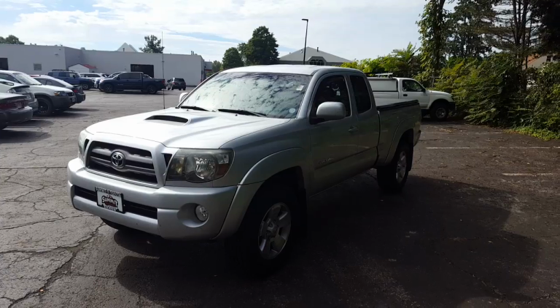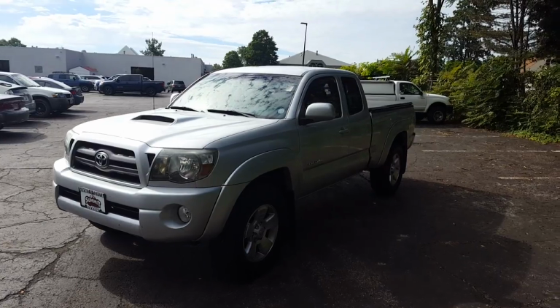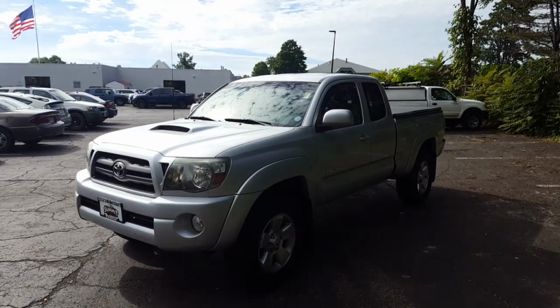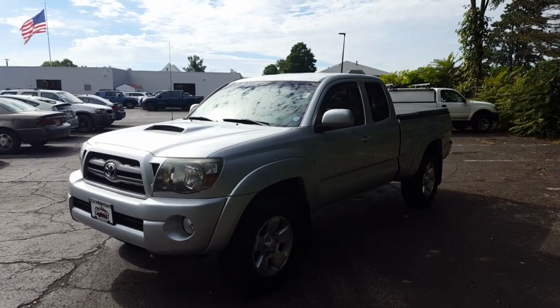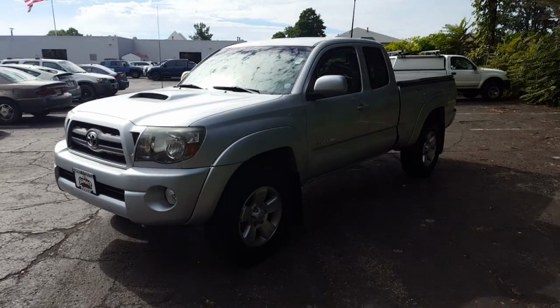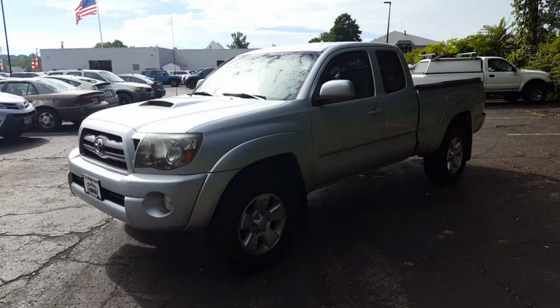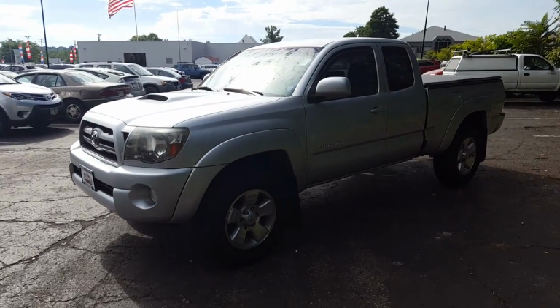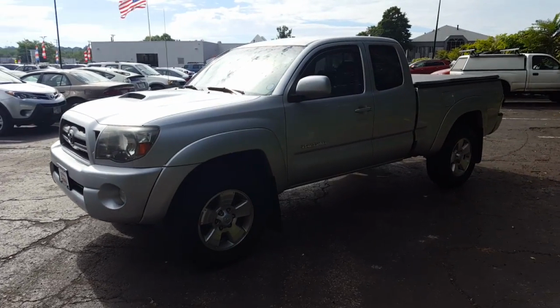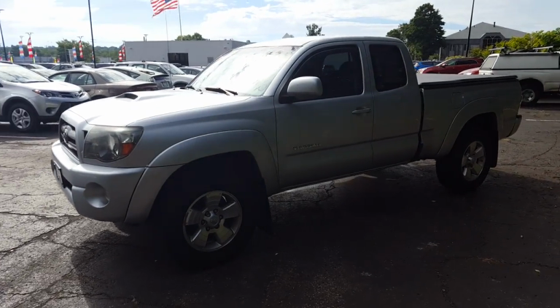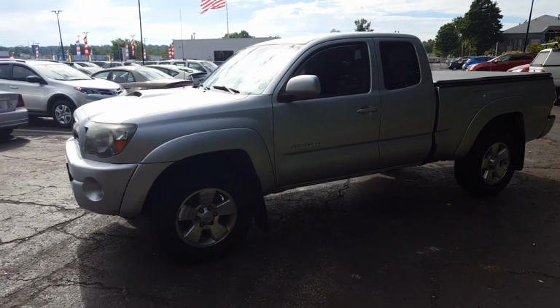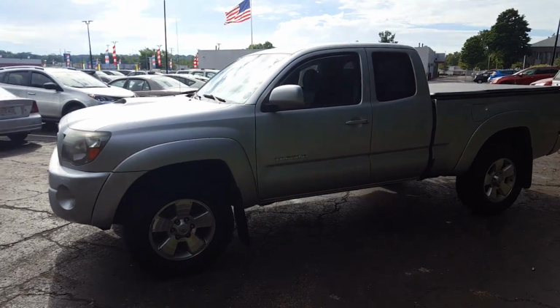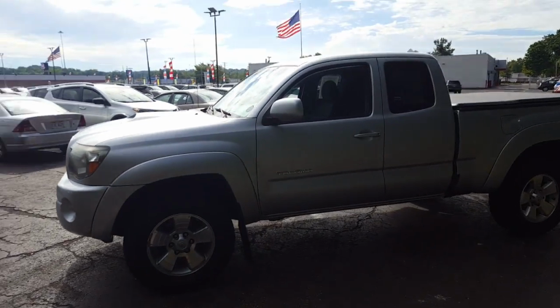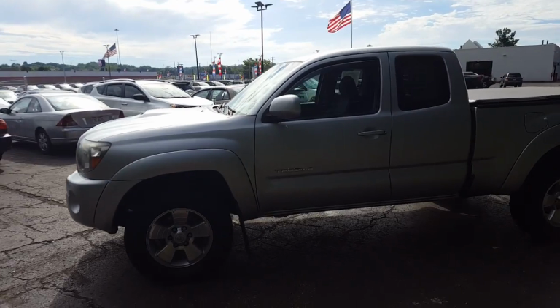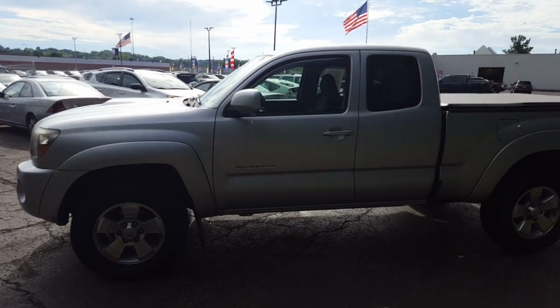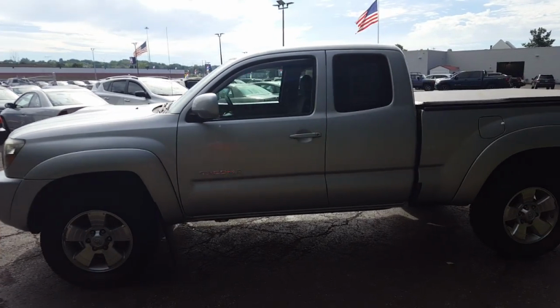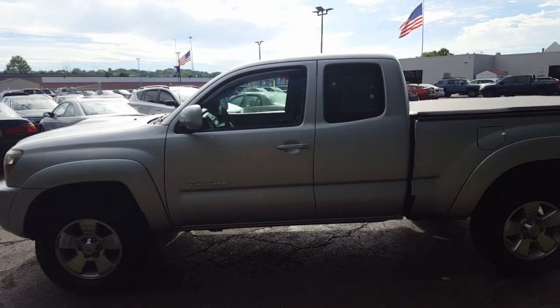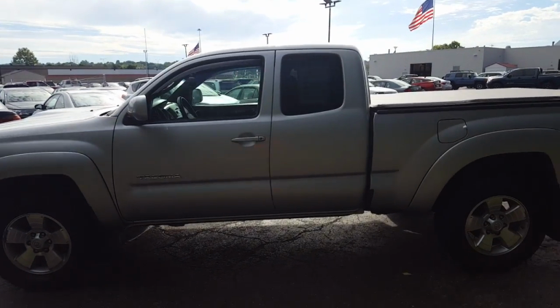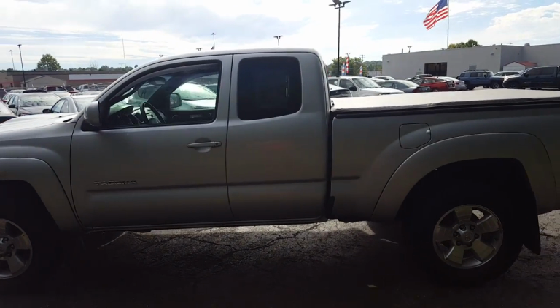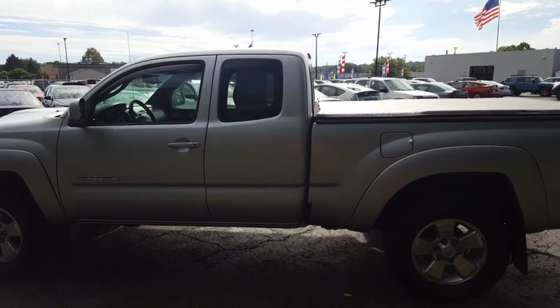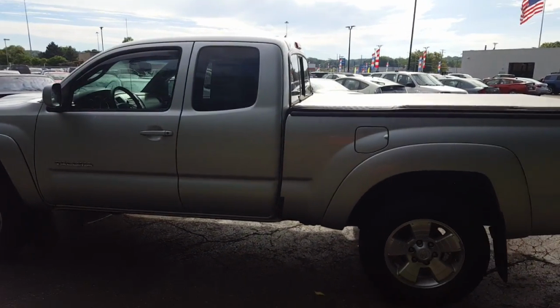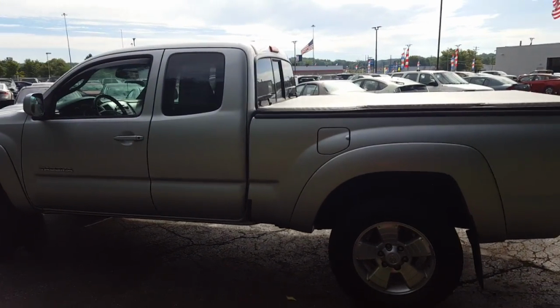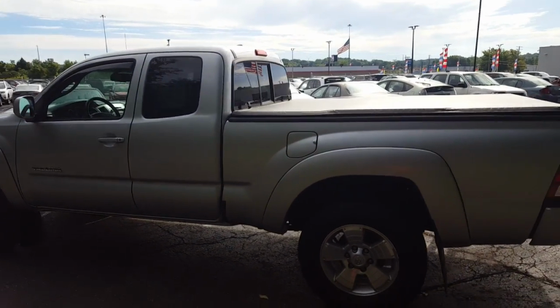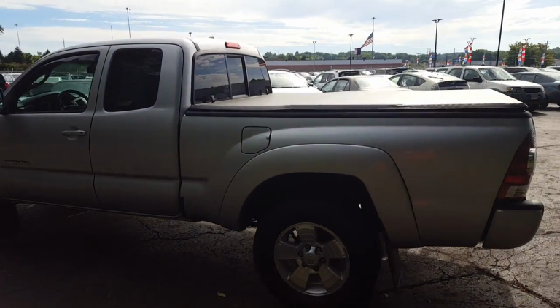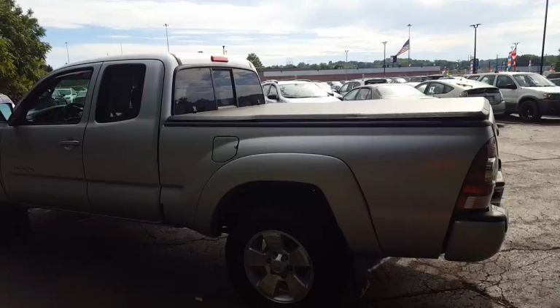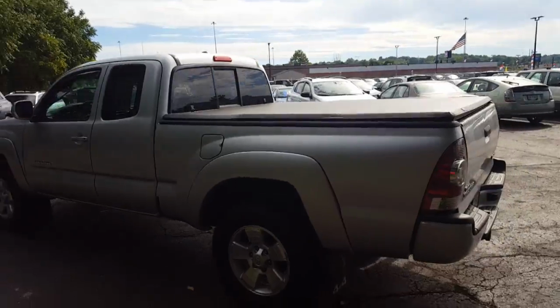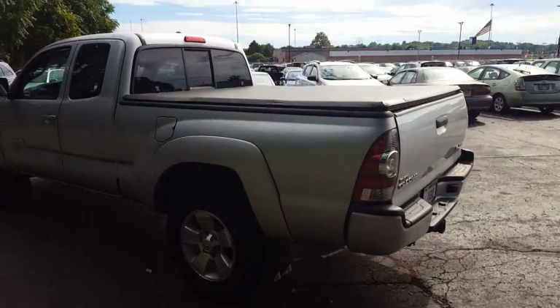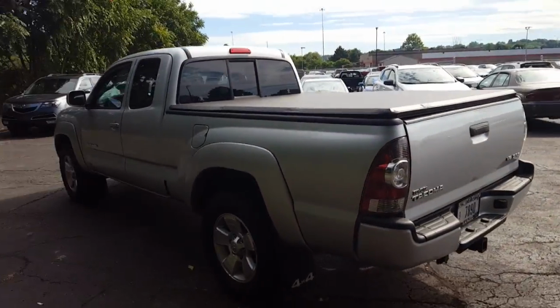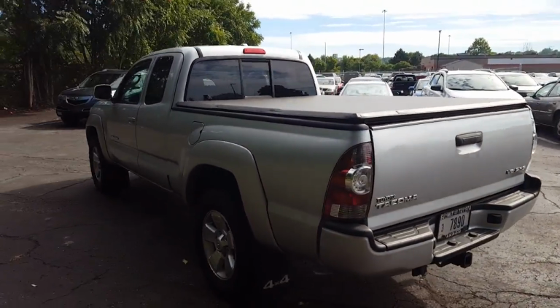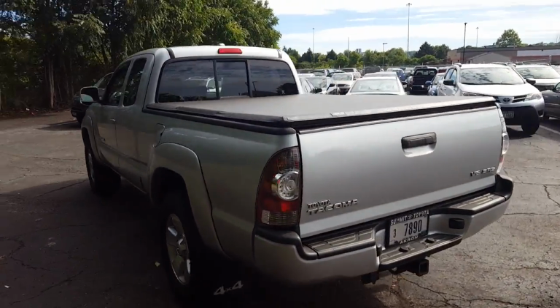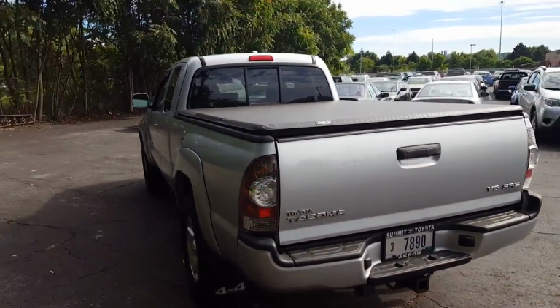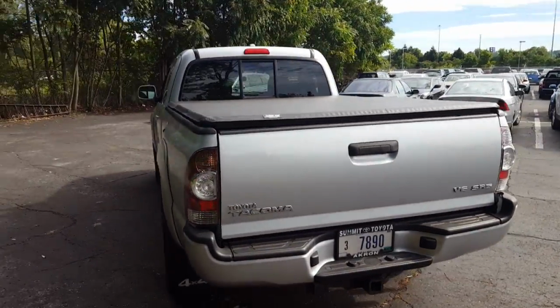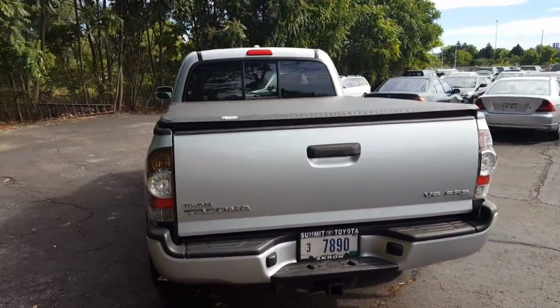Here we have a 2010 SR5 Tacoma with 52,000 miles on the odometer. This is a very nice little truck — it went through inspection and passed with flying colors. It is a four-wheel drive vehicle, so it will give you great handling in the winter time.